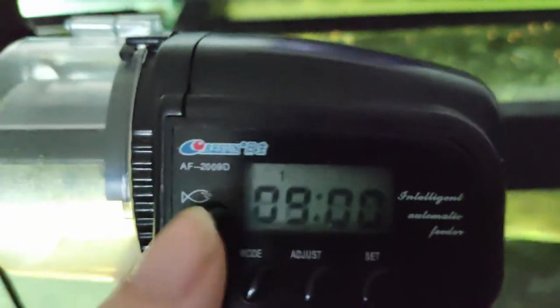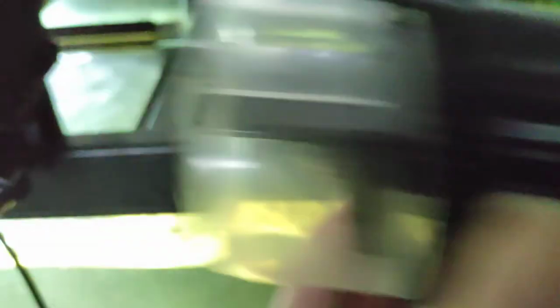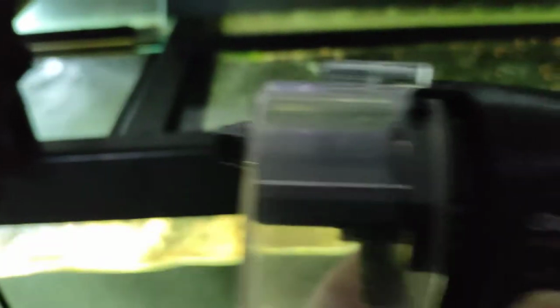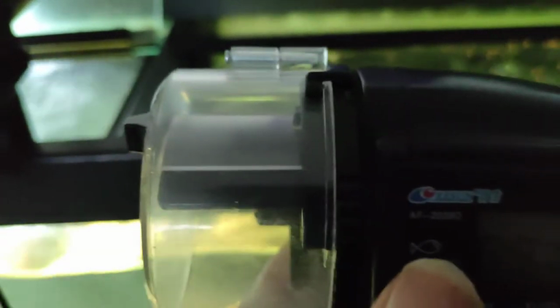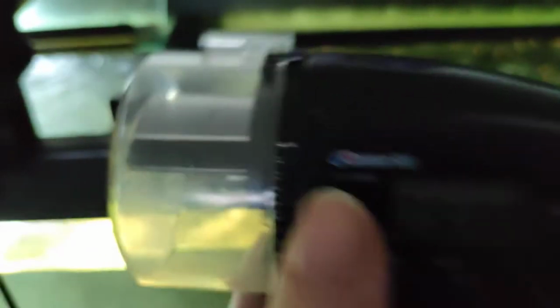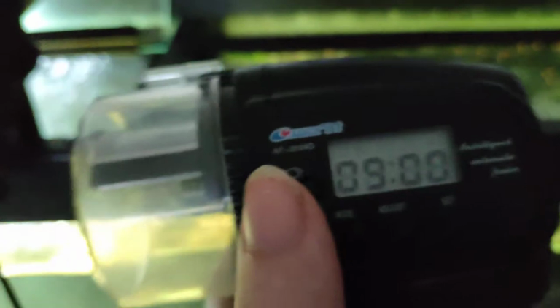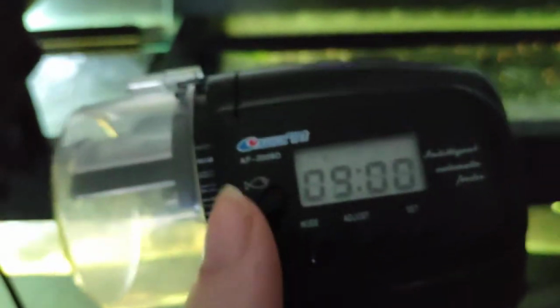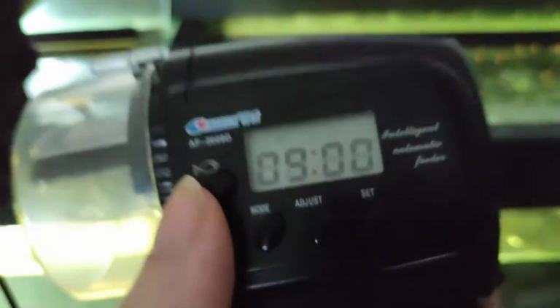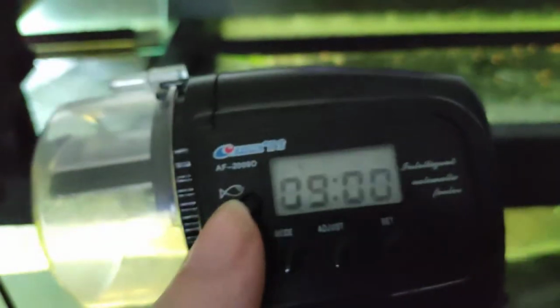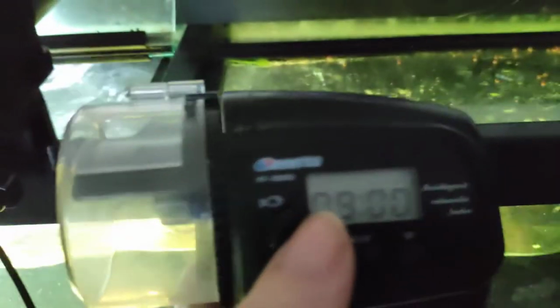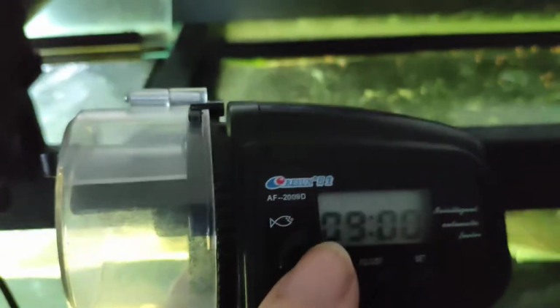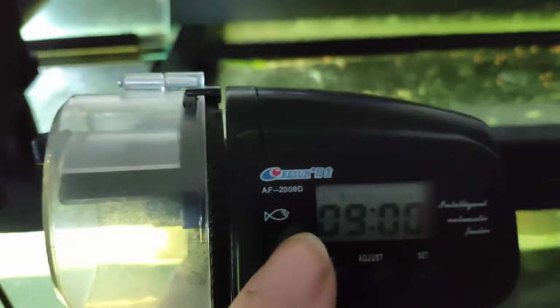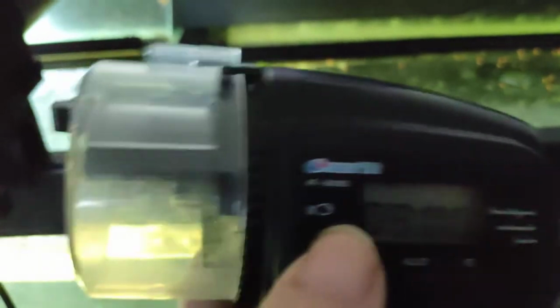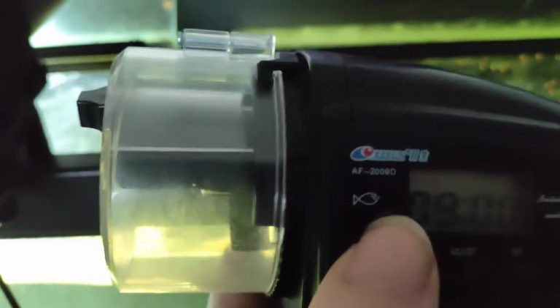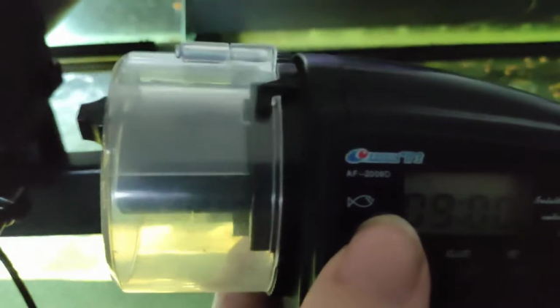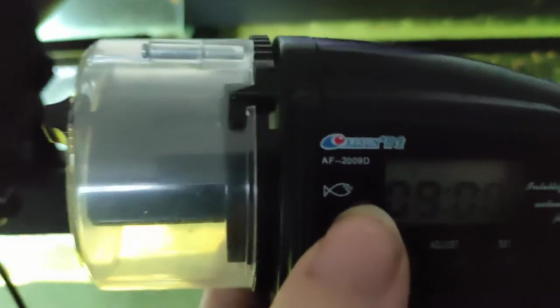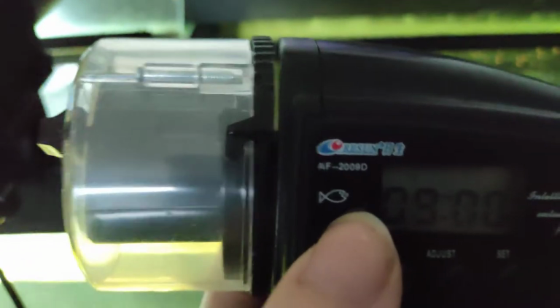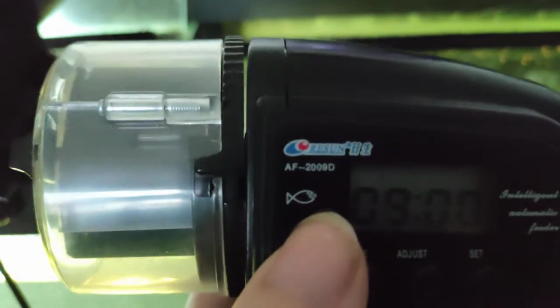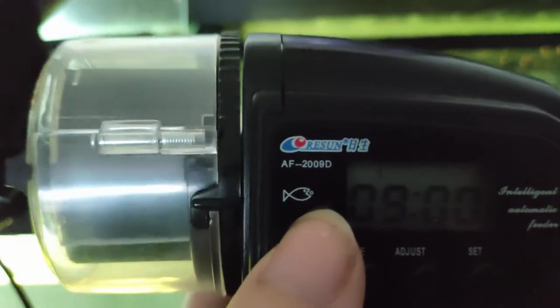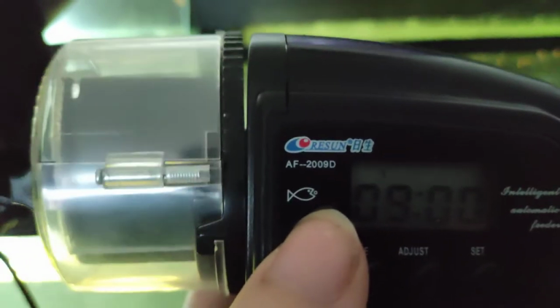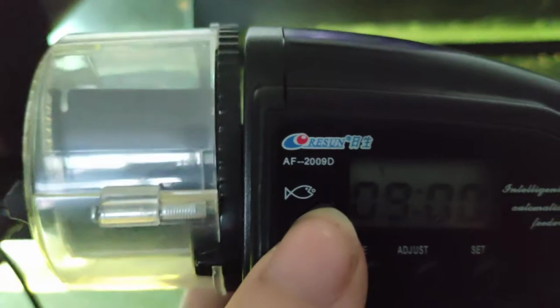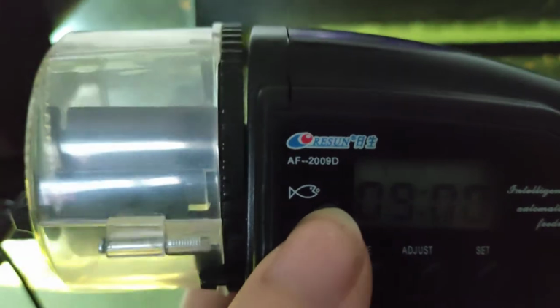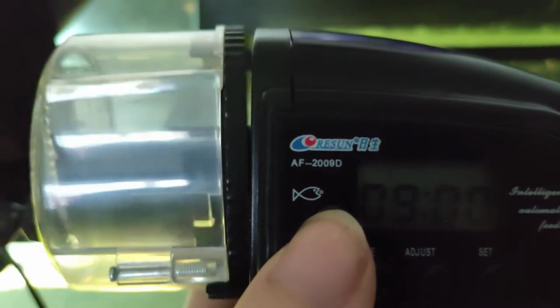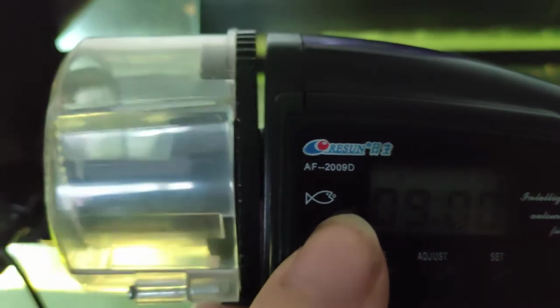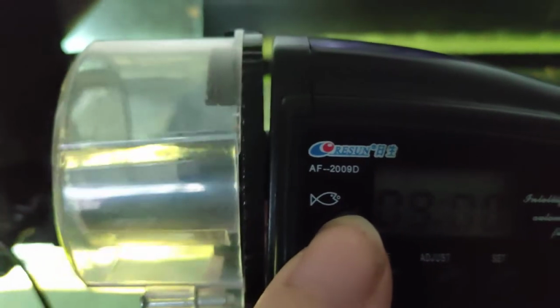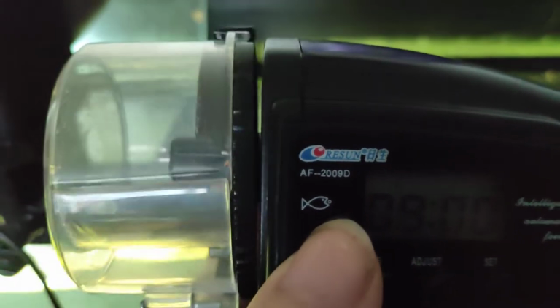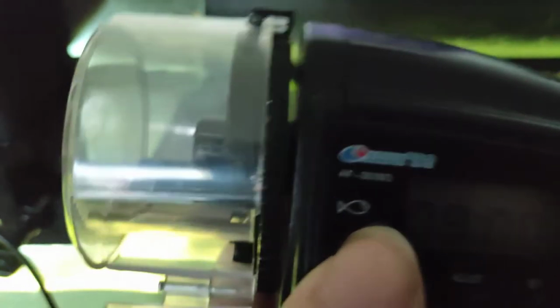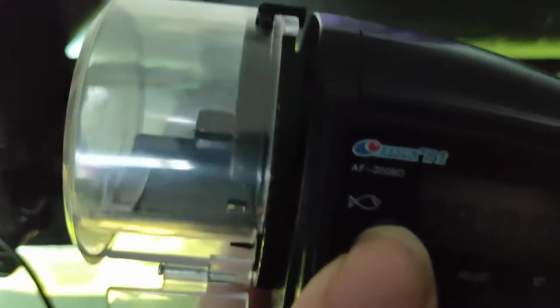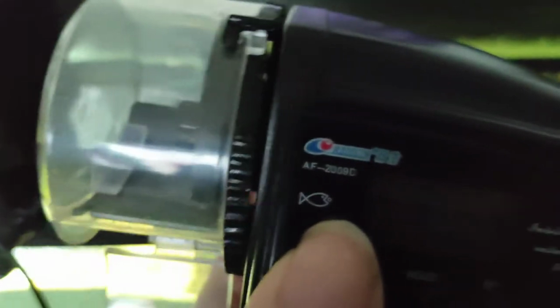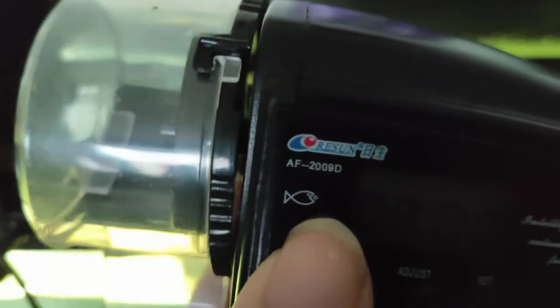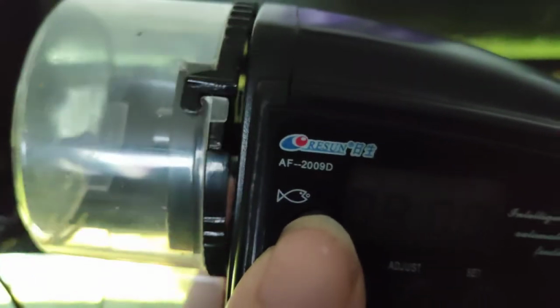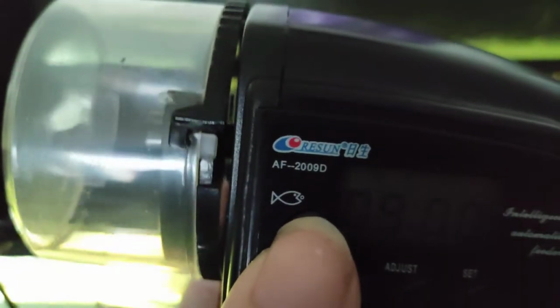The only thing that's good about it — if you've got kids and you want them to feed your fish, there's a nice button right here. Just hit the button and feed the fish for the kids. And that's about it.